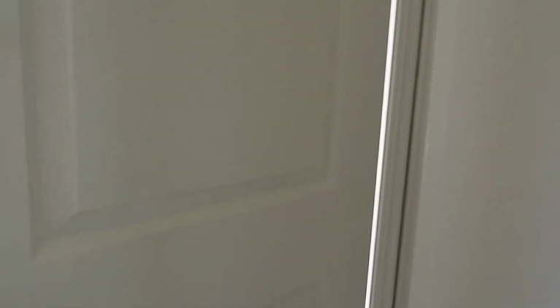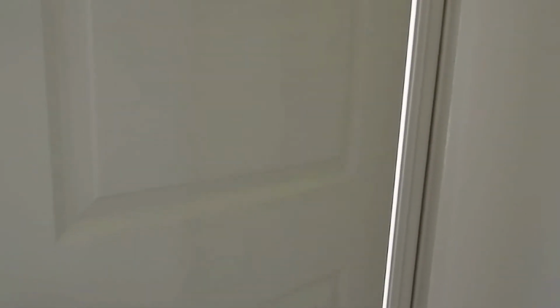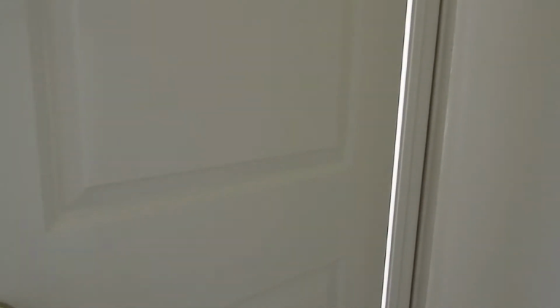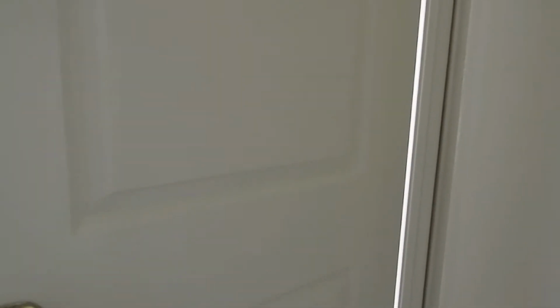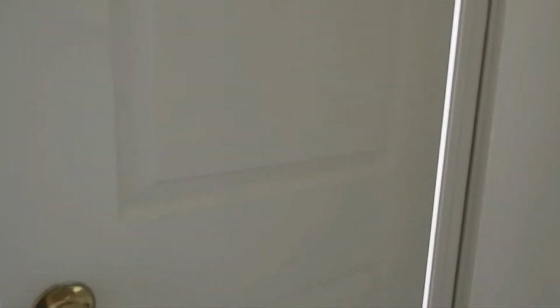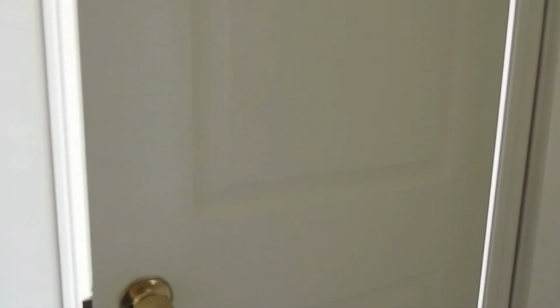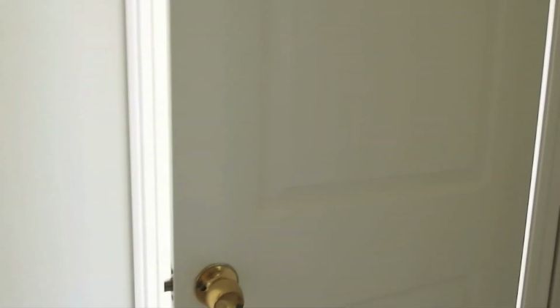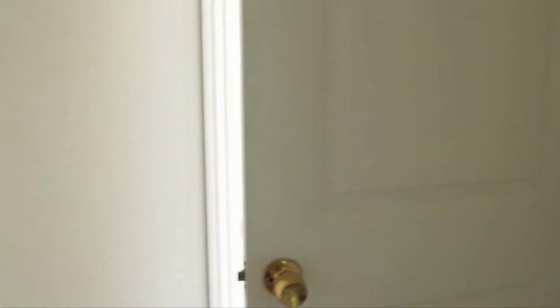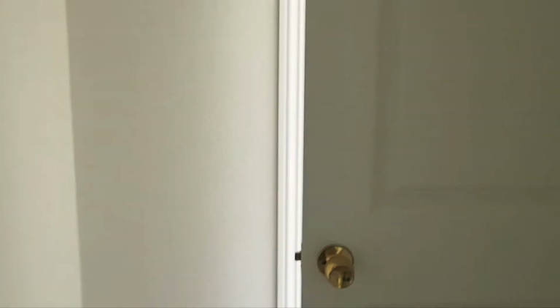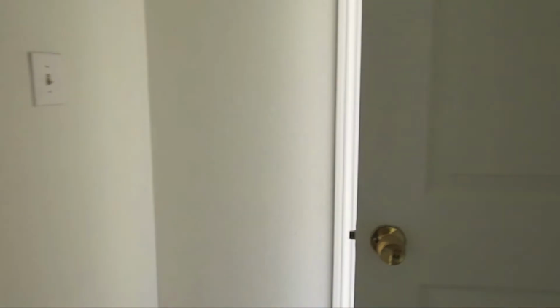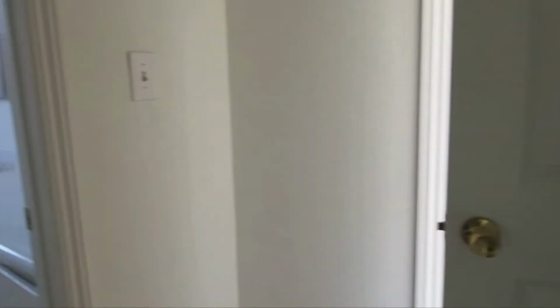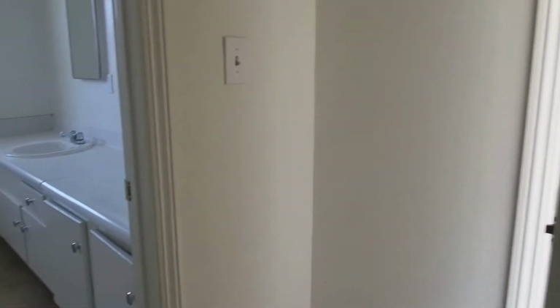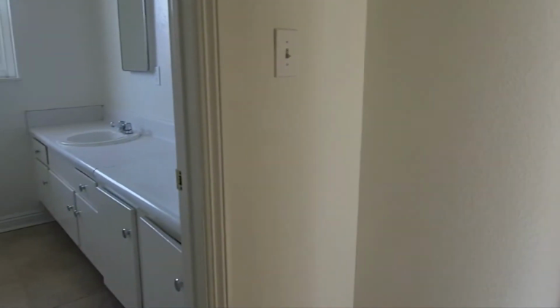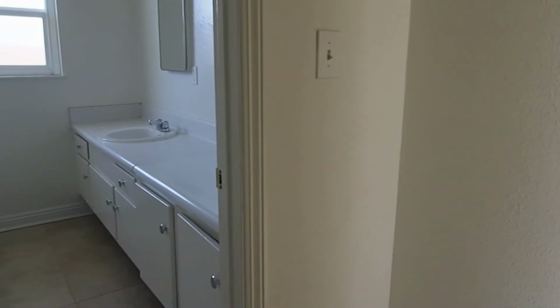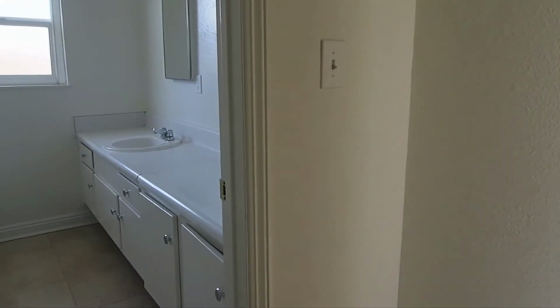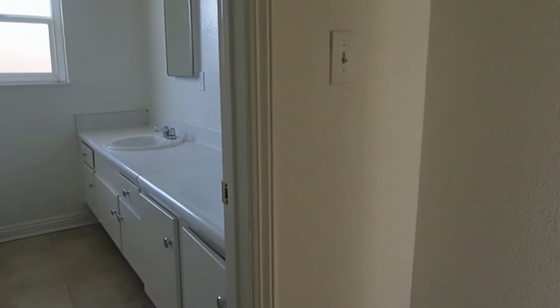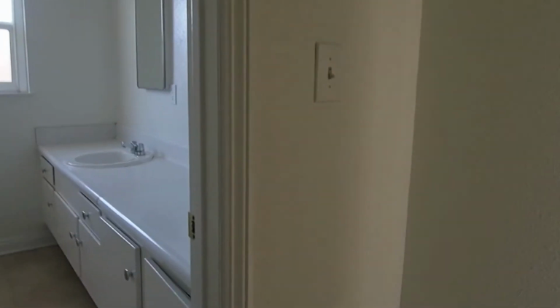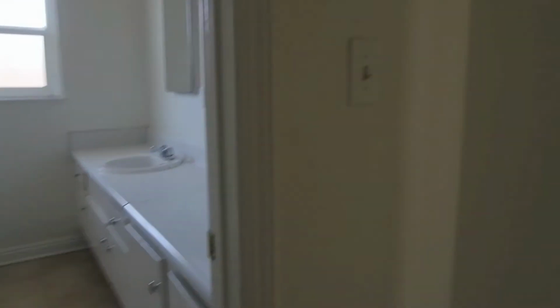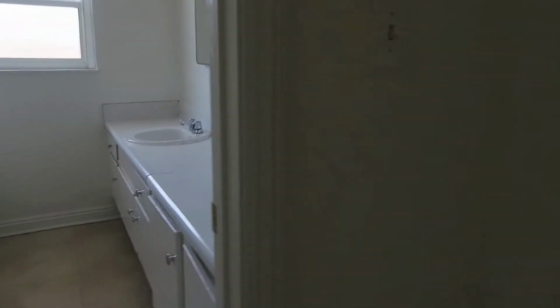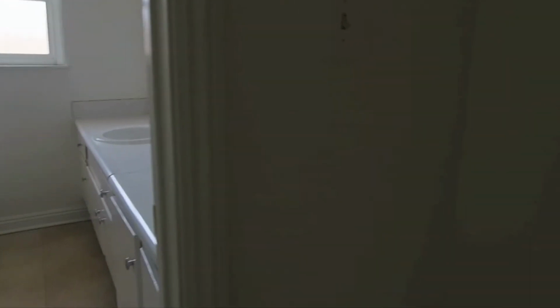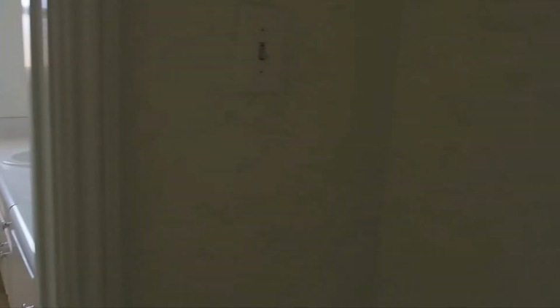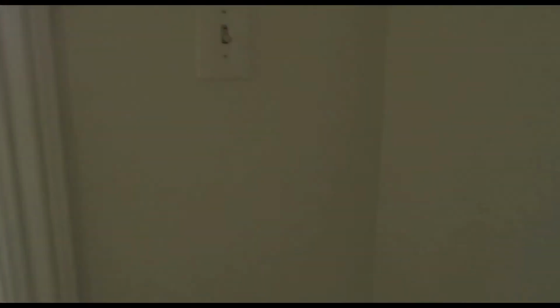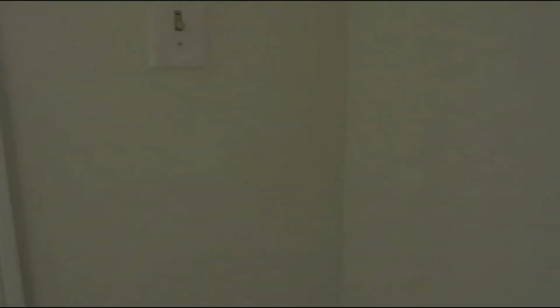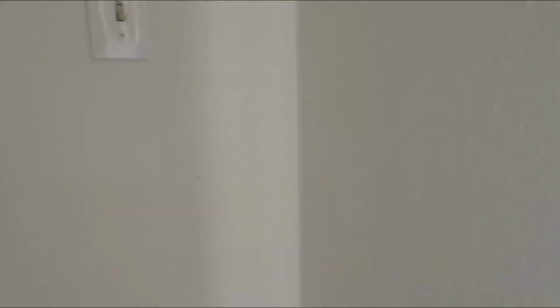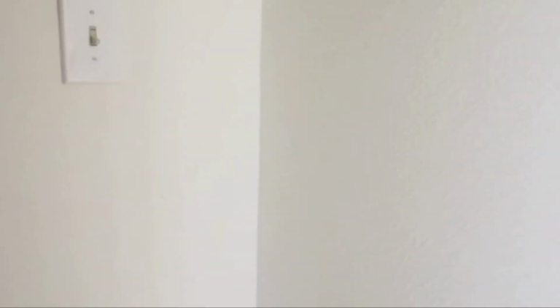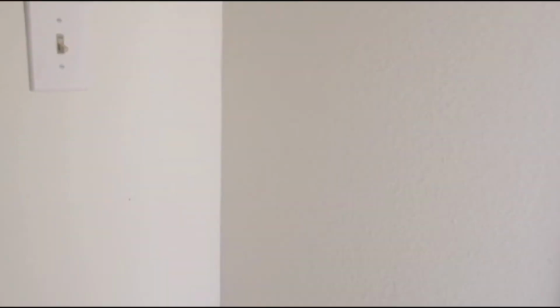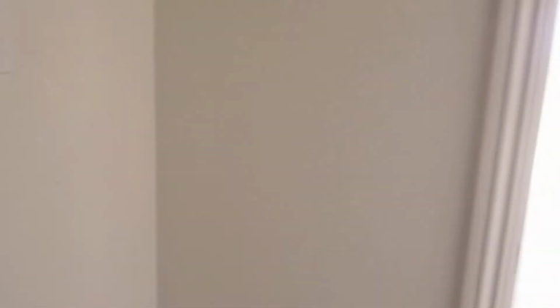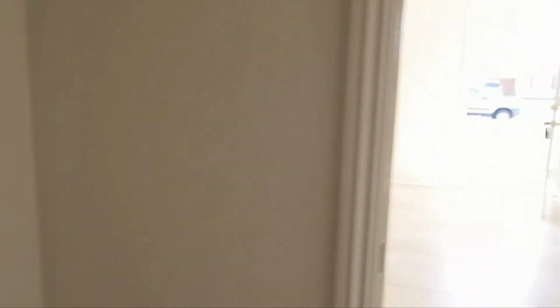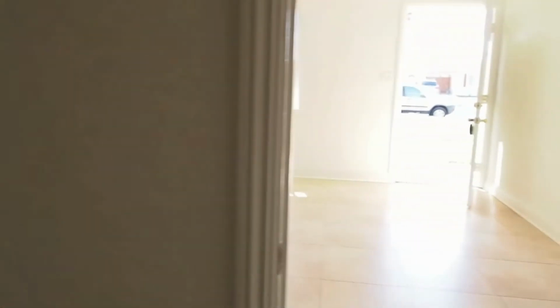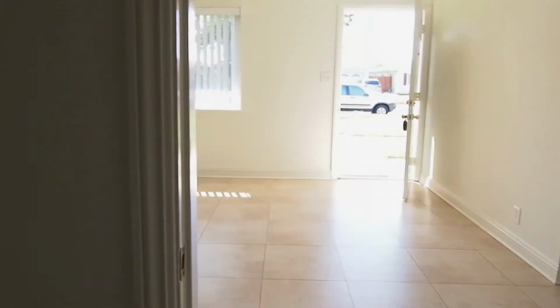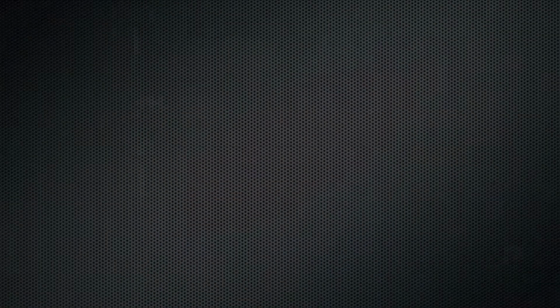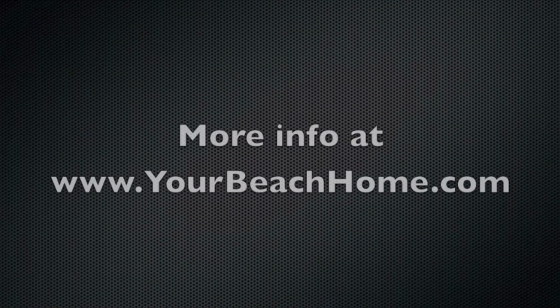Okay, that's our tour of the property we have for lease. It's in Huntington Beach. Very nice. Hope you liked it. Beautiful.